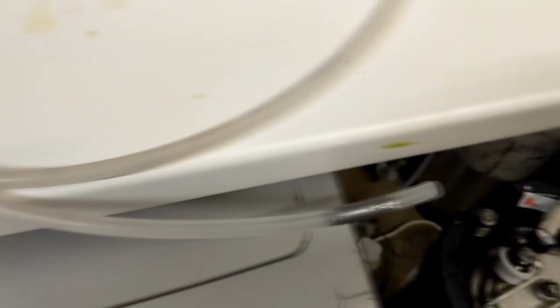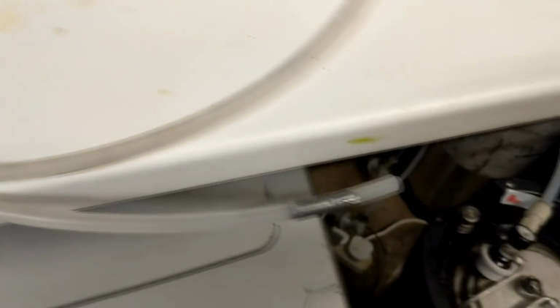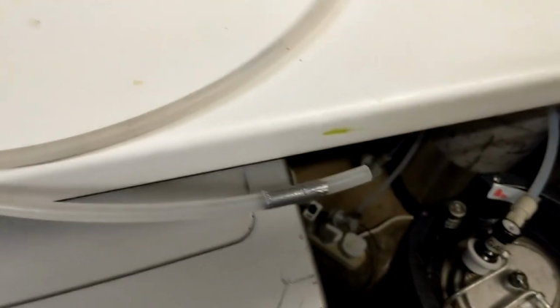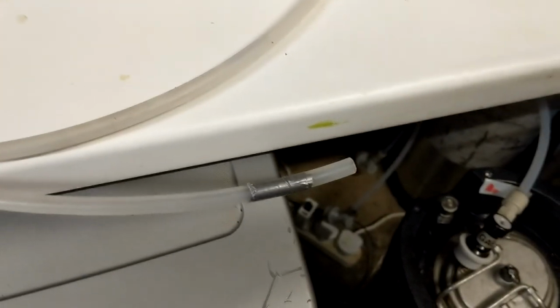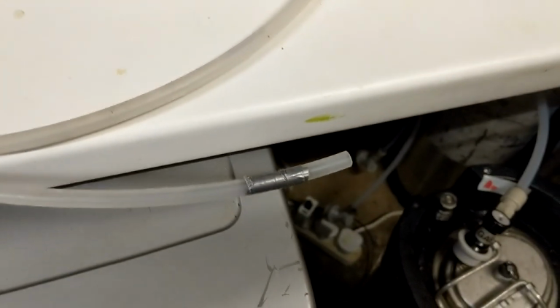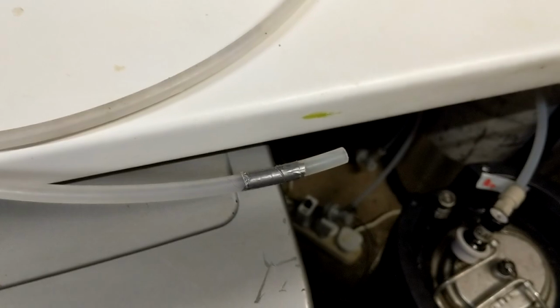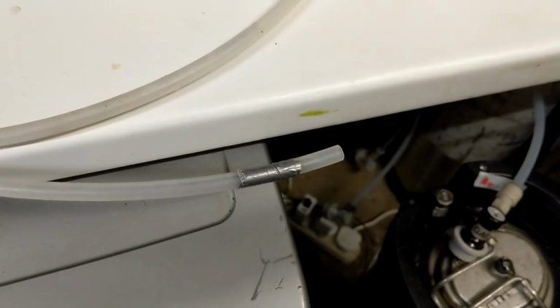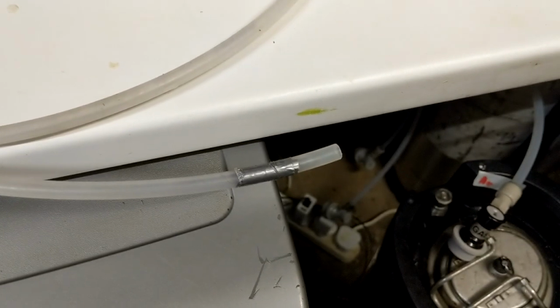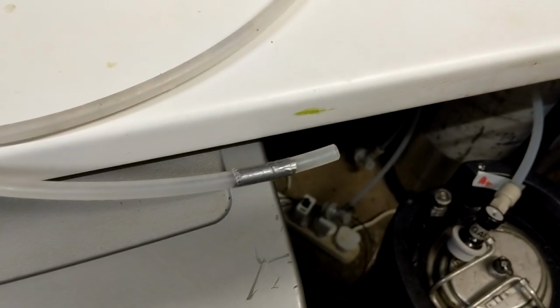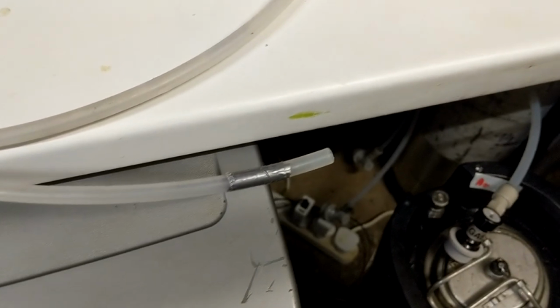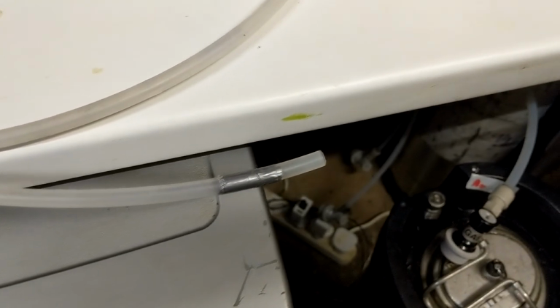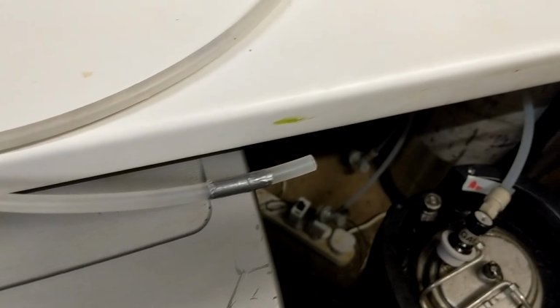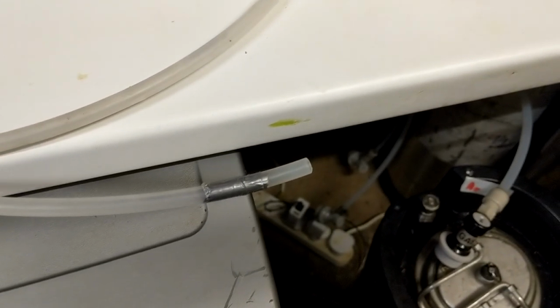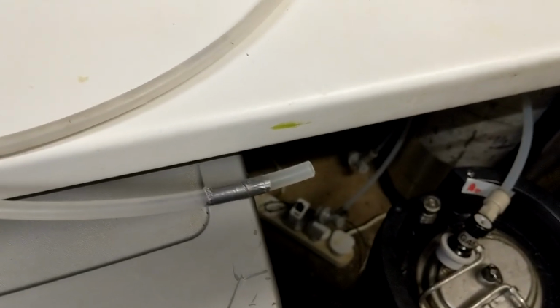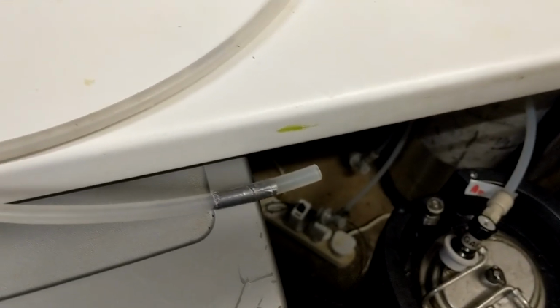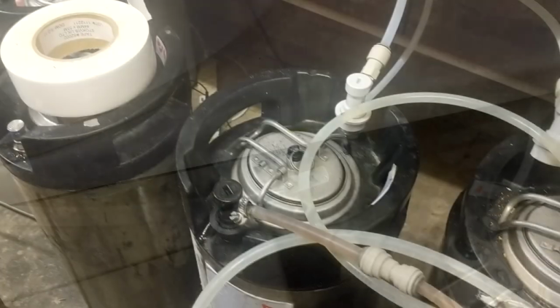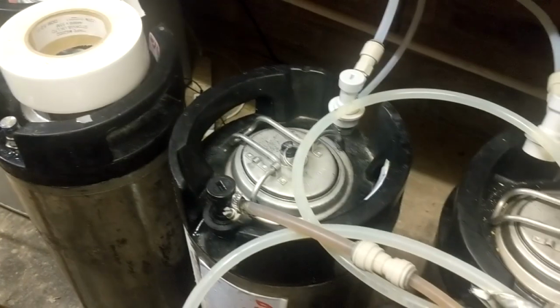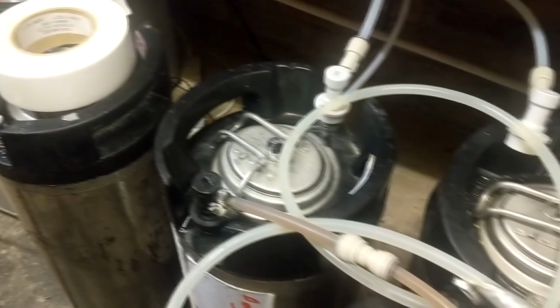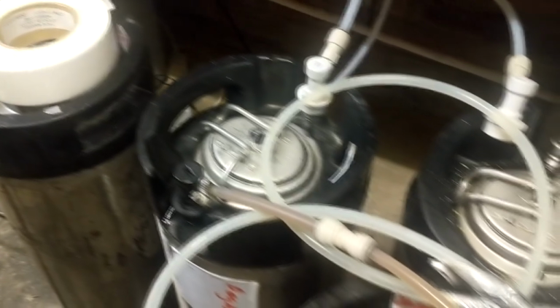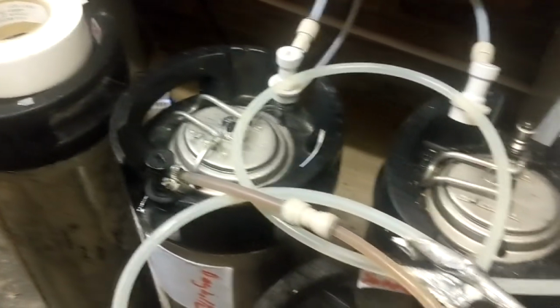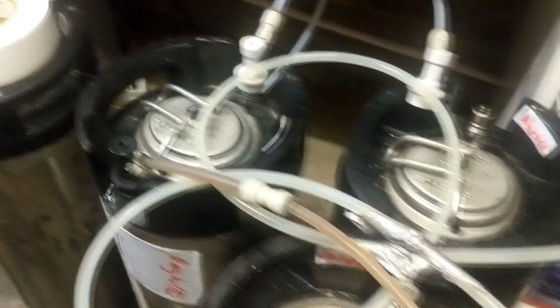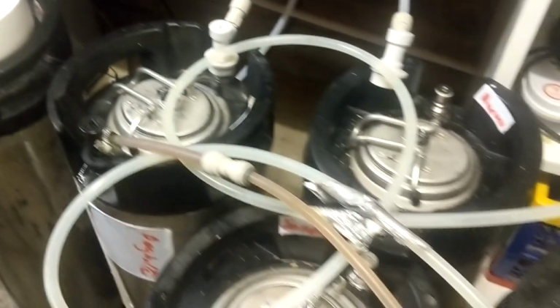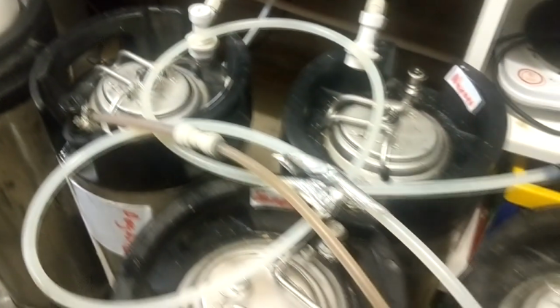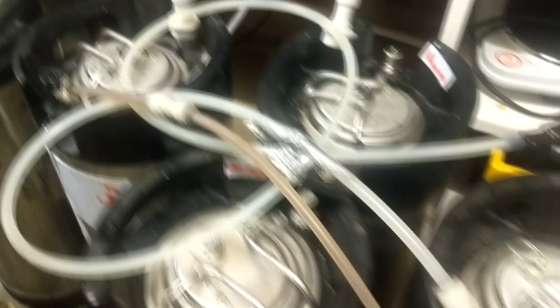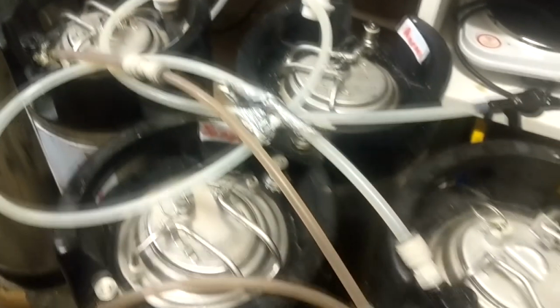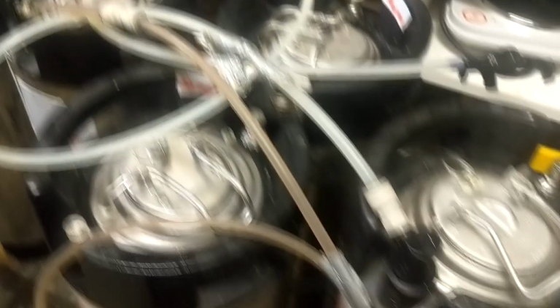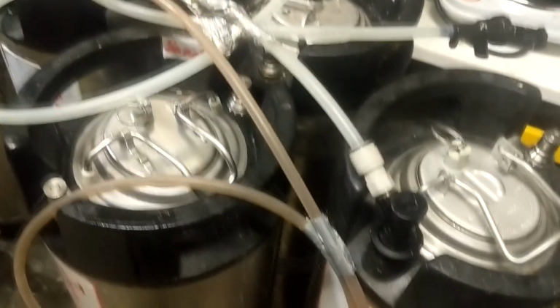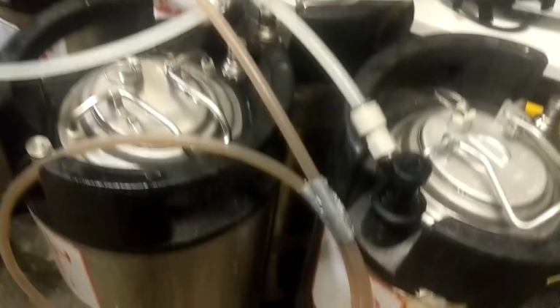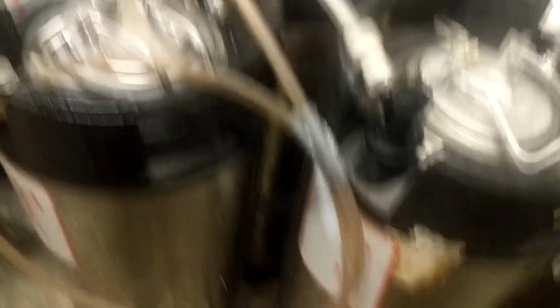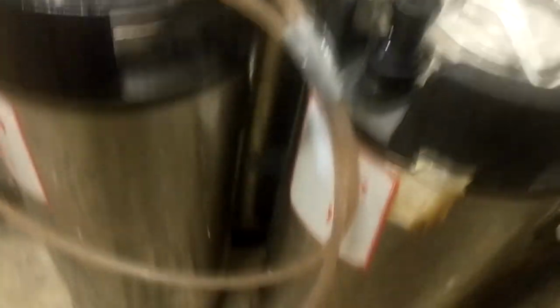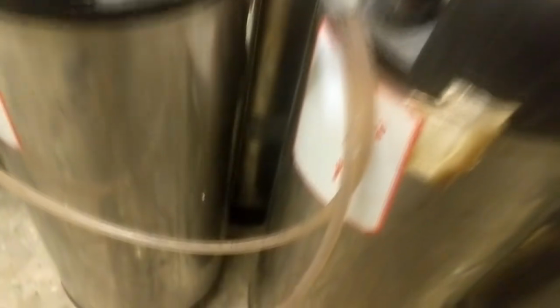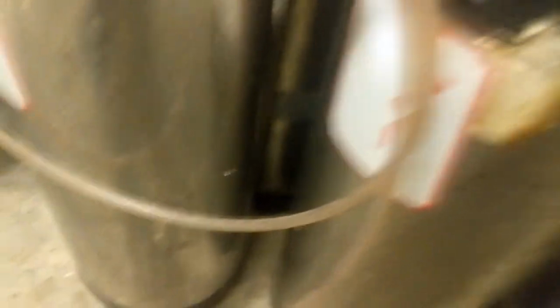So I took apart one of my party taps, added in some 5/16th line, and bodged the transfer system together. I dropped the pressure on the keg and transferred the beer over.